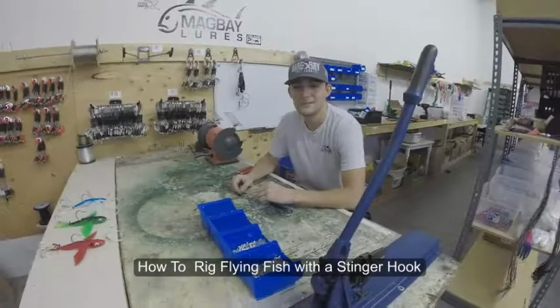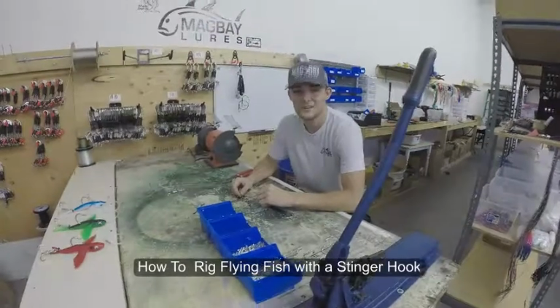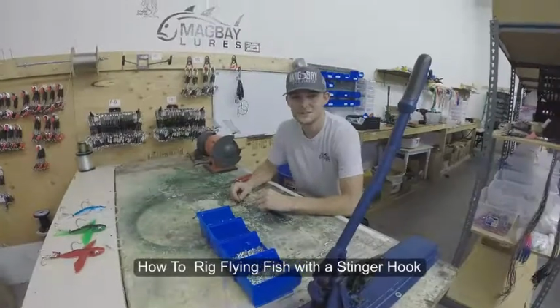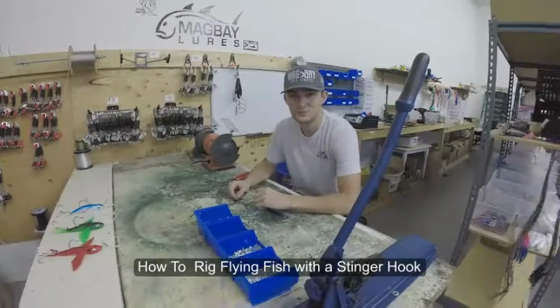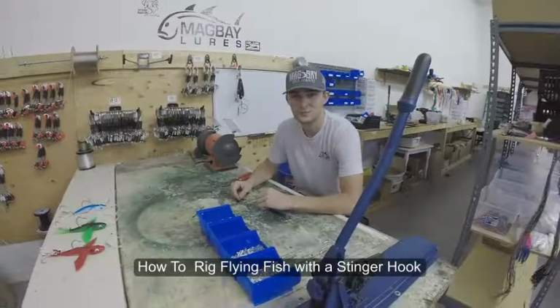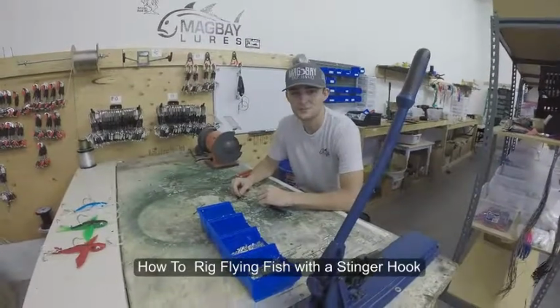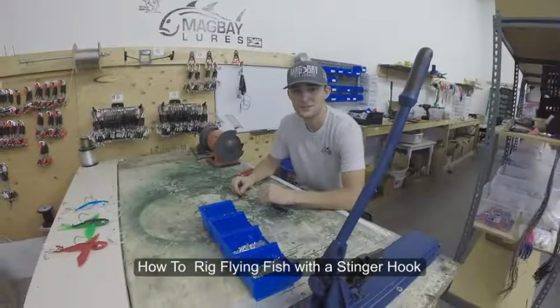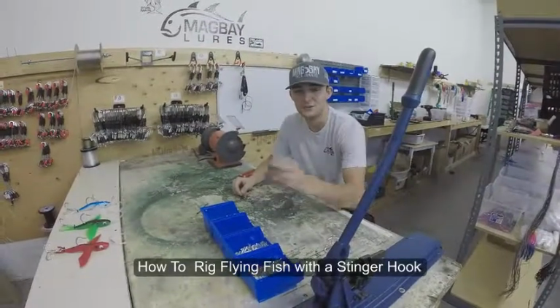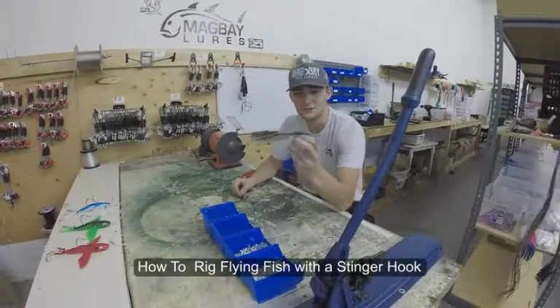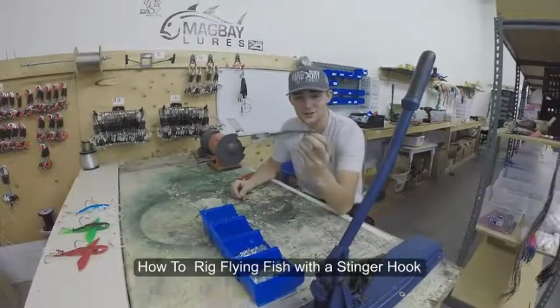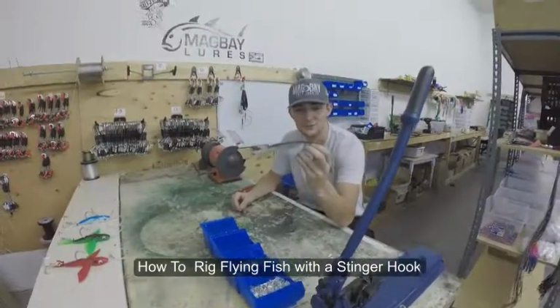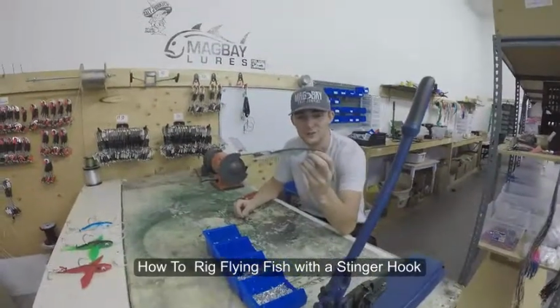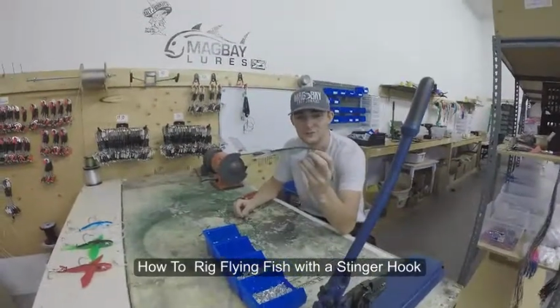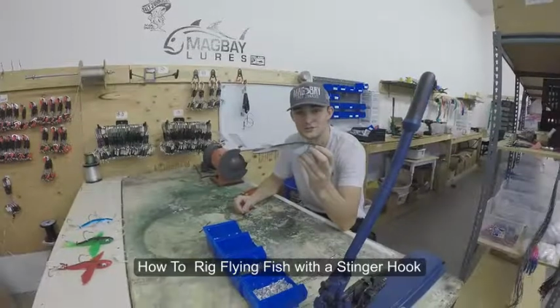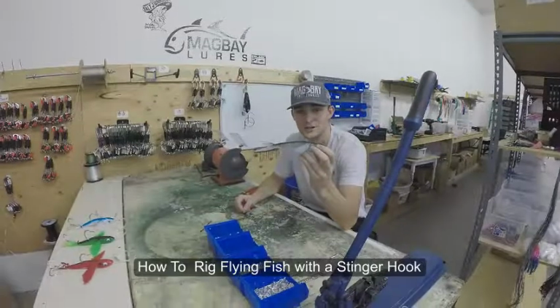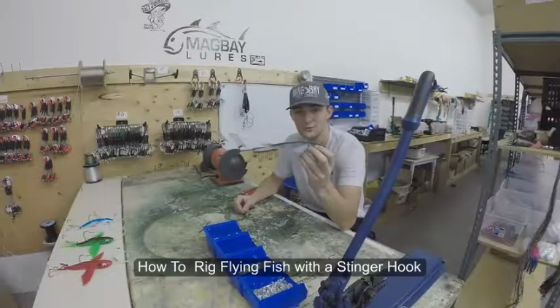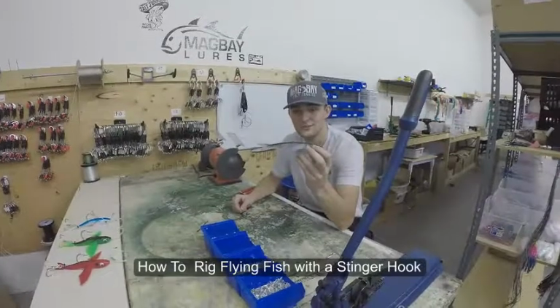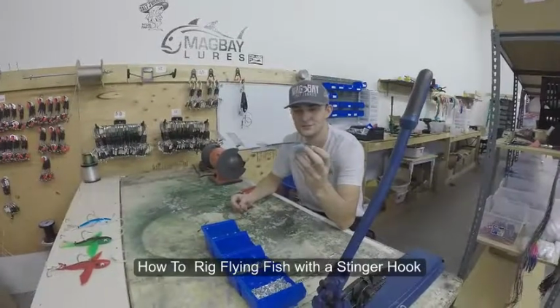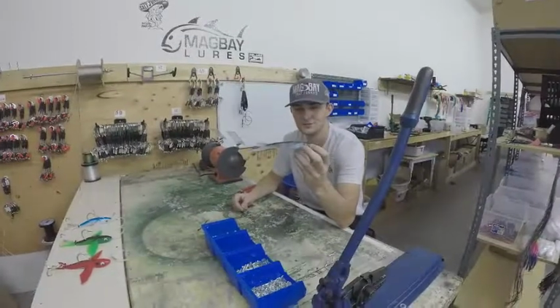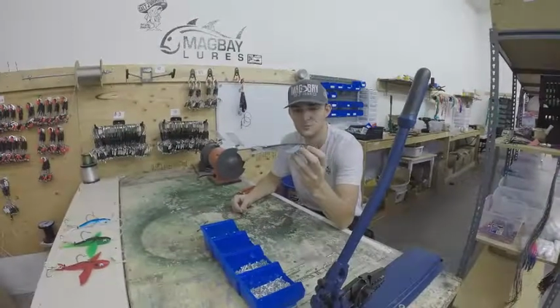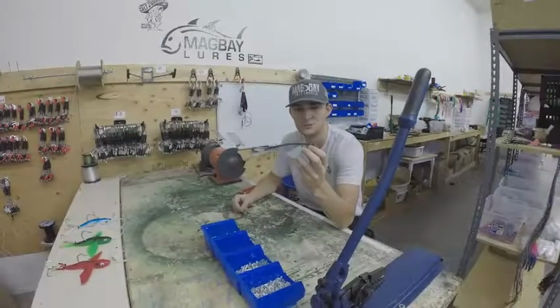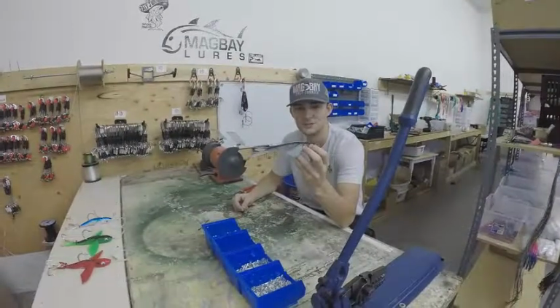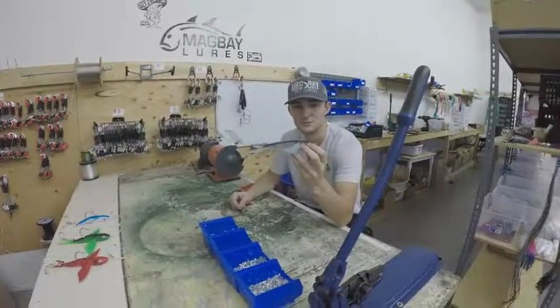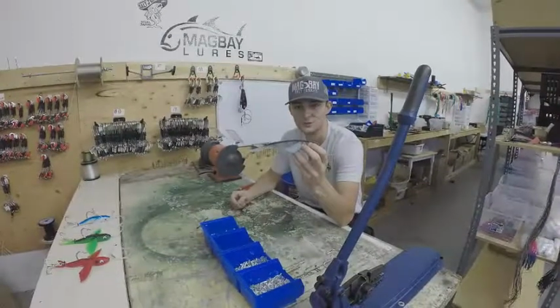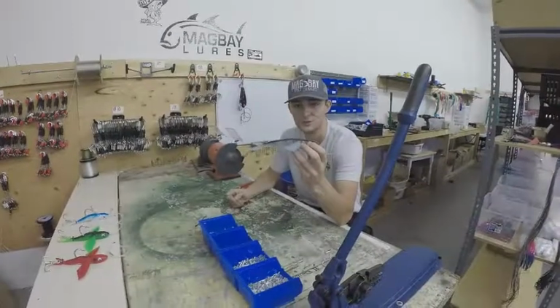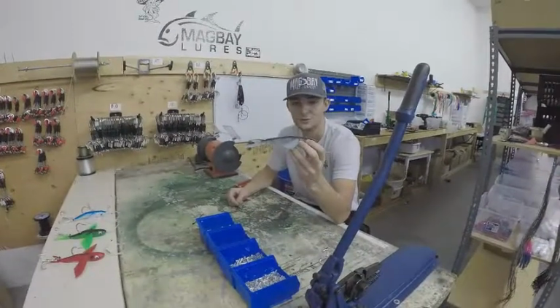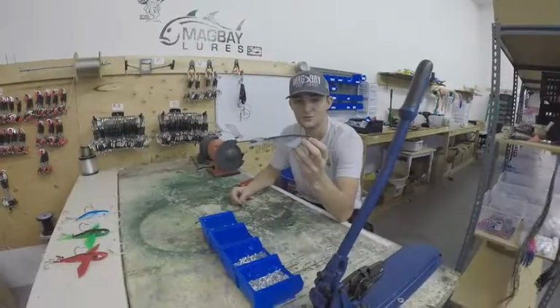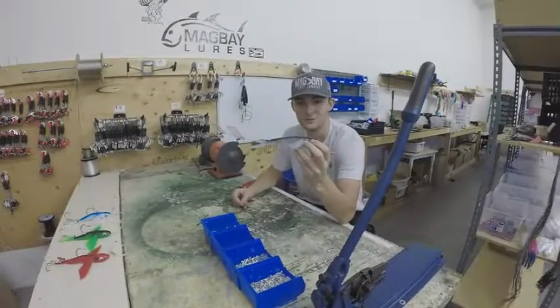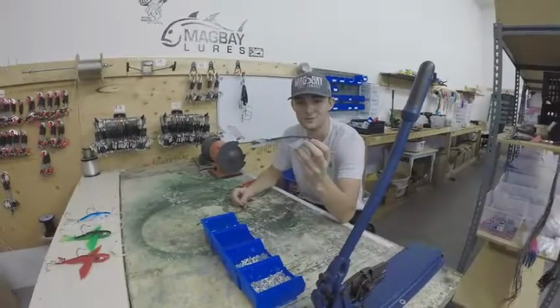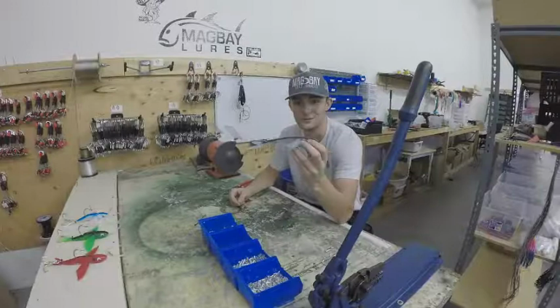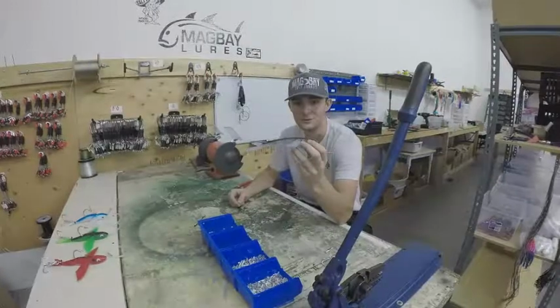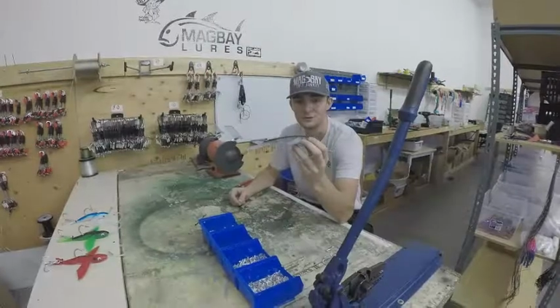Hi, this is Blue with Magray Lewis. Today we'll be showing you how to do a flying fish stinger ring. These are used for a bunch of species of fish, but usually work pretty good for bluefin tuna and yellowfin.